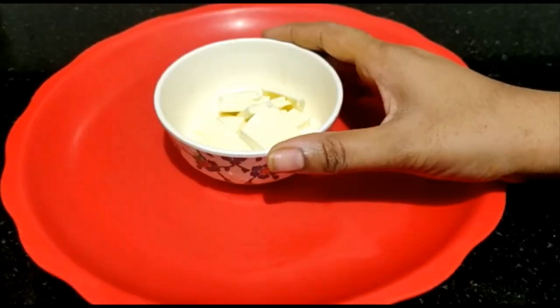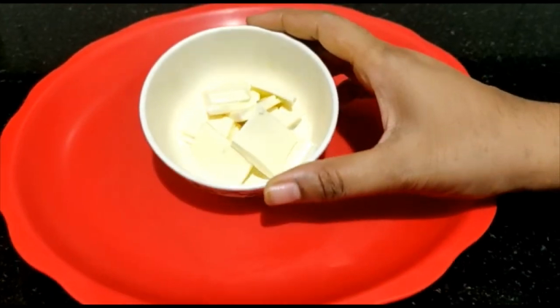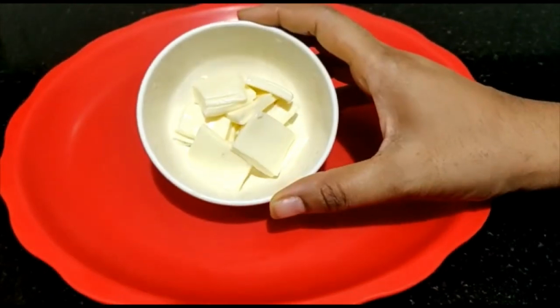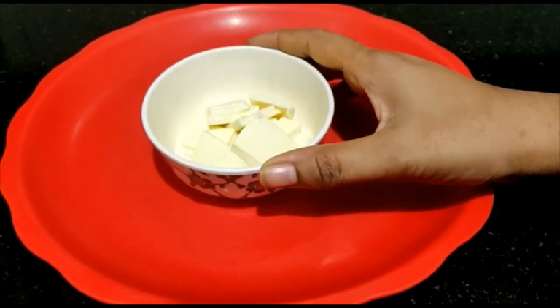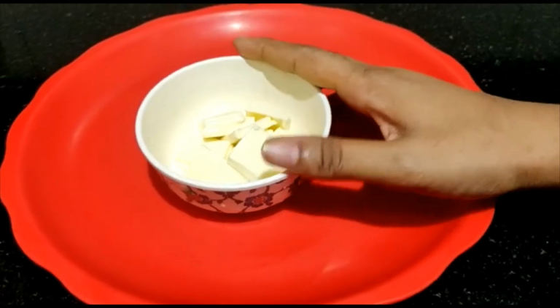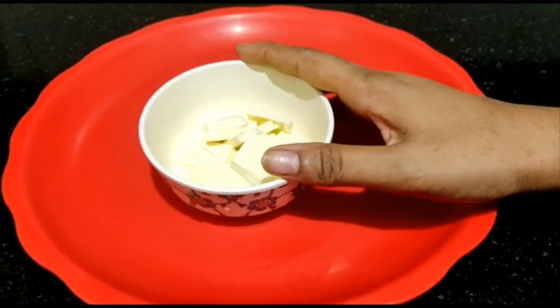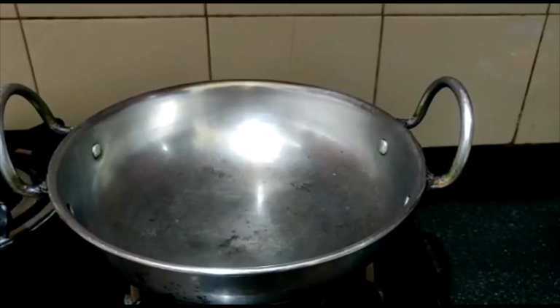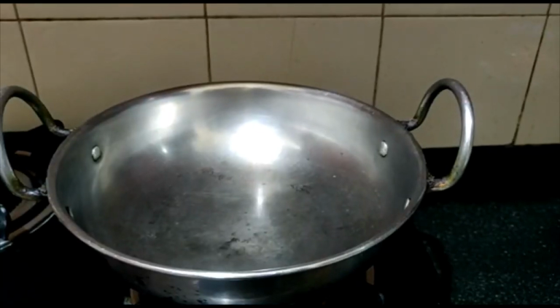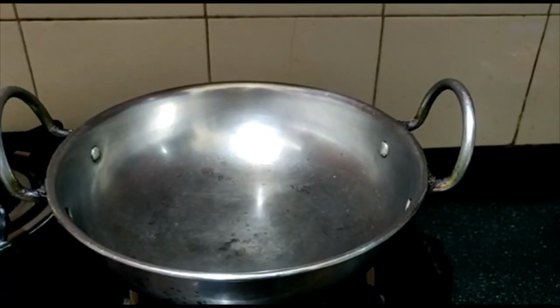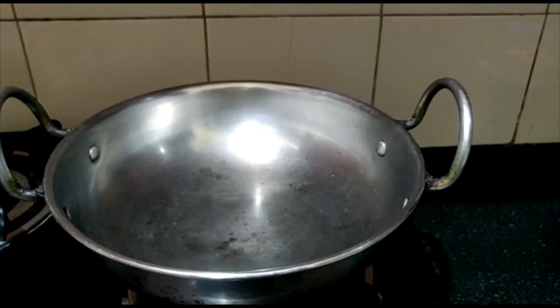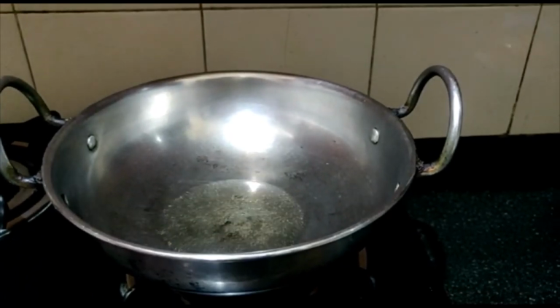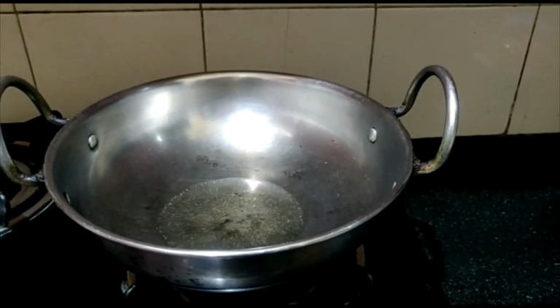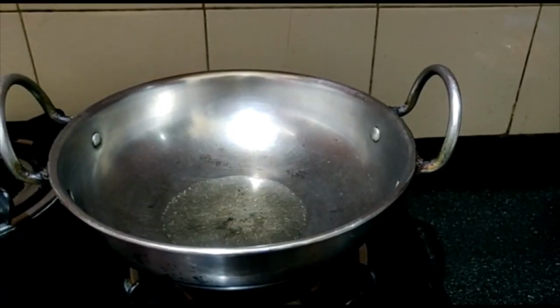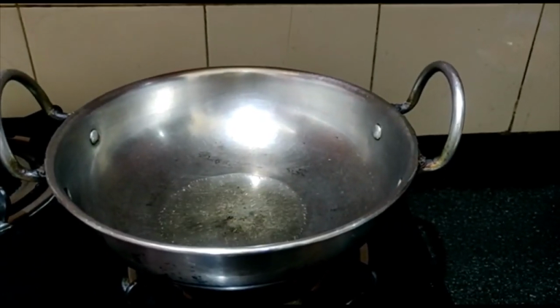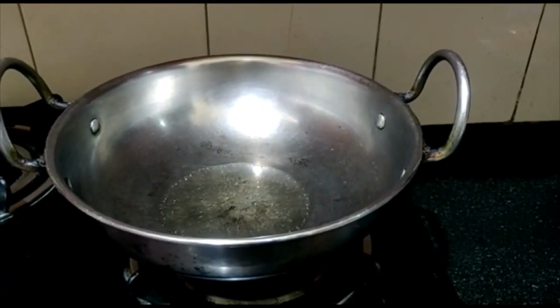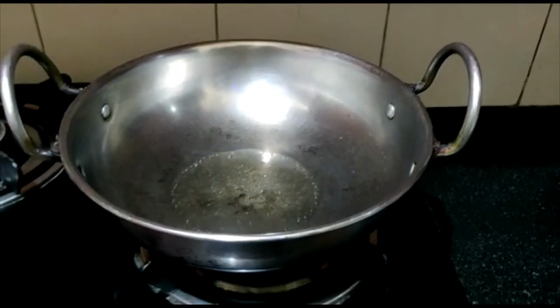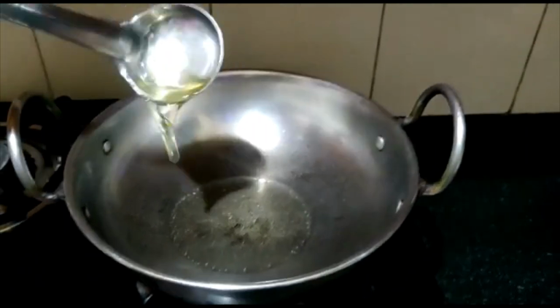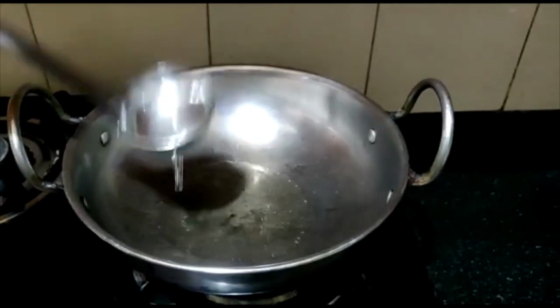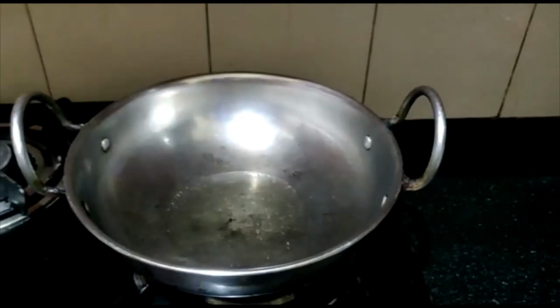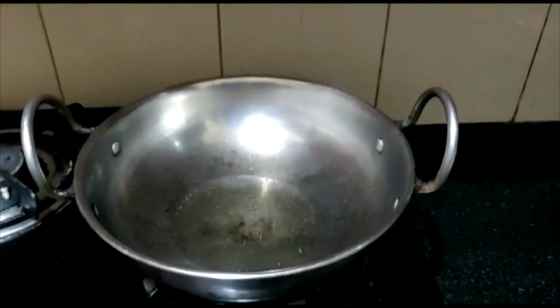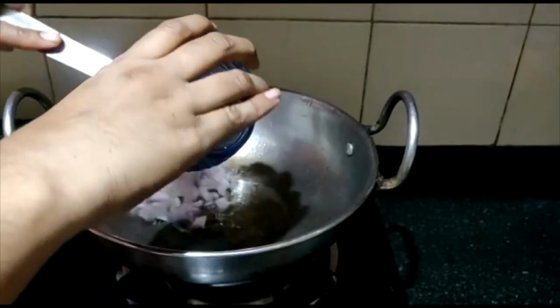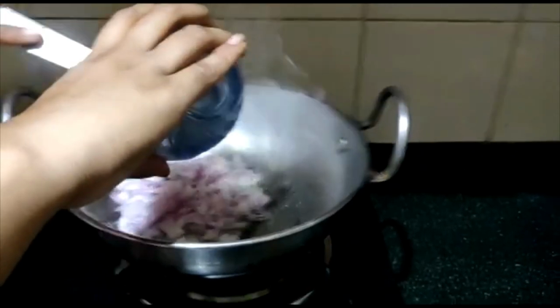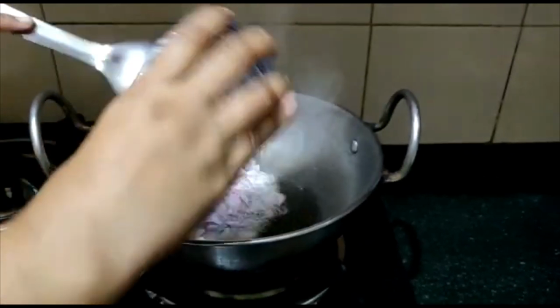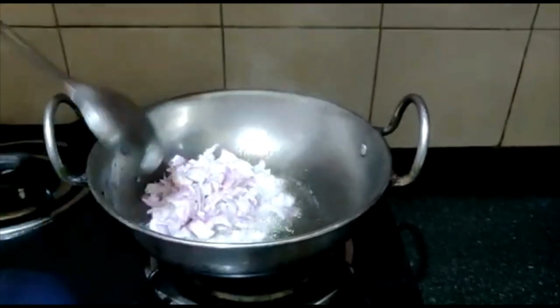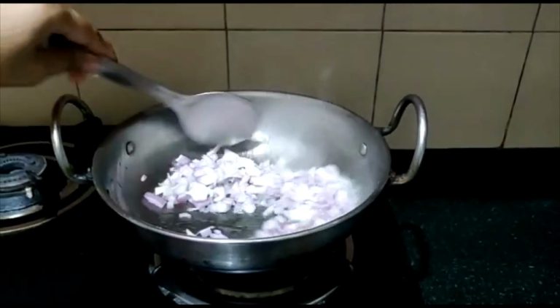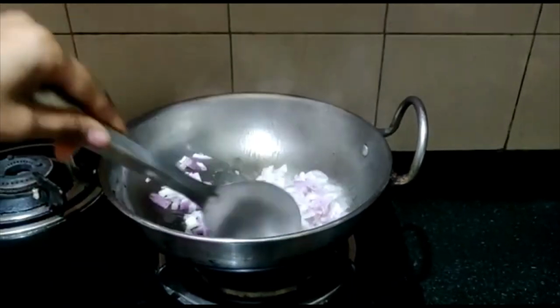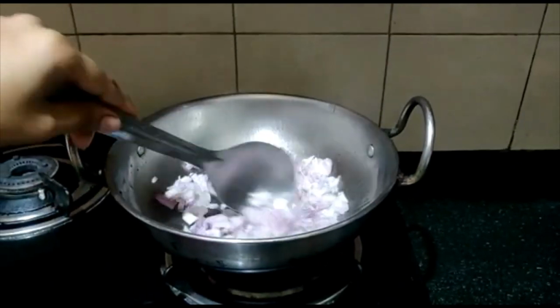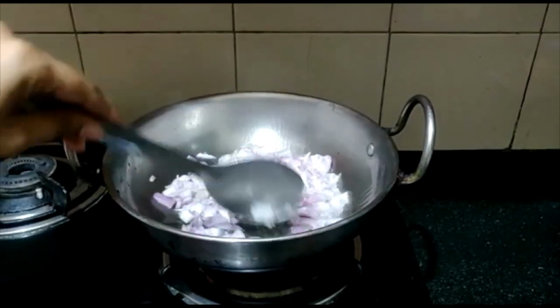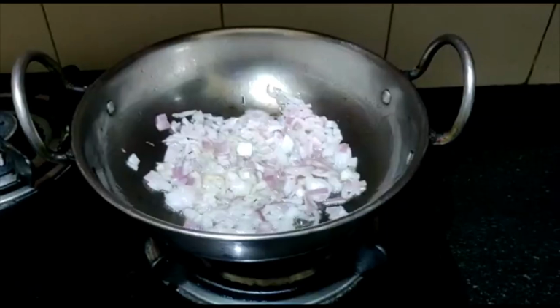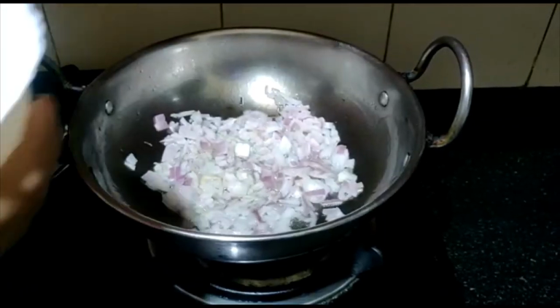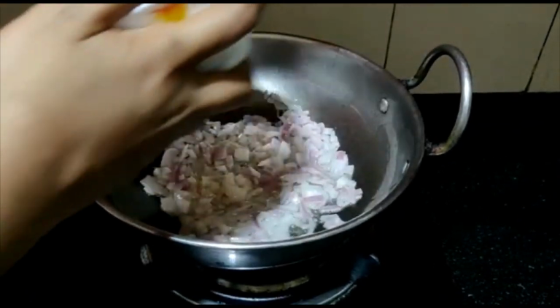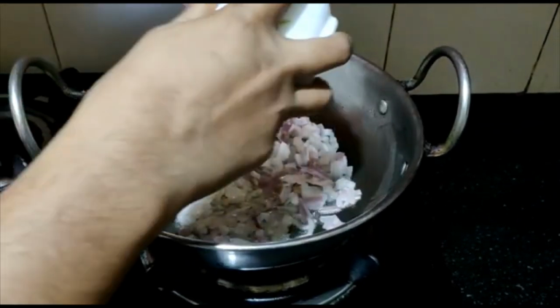2 tbsp butter, 2 tbsp cheese. Stir-up pan, add 2-3 tbsp oil, add 1 cup of paneer.